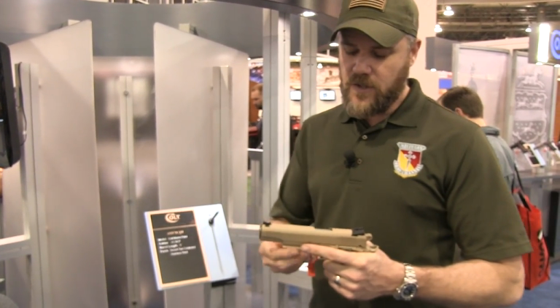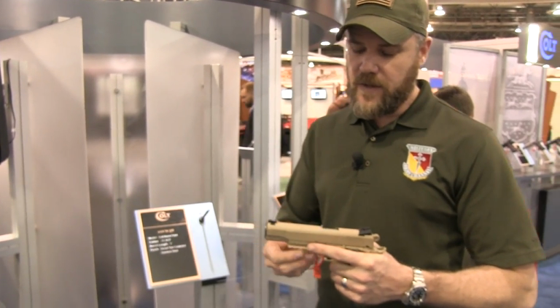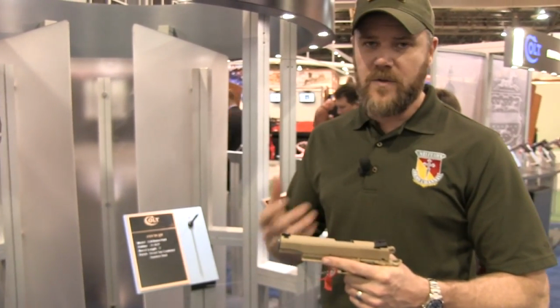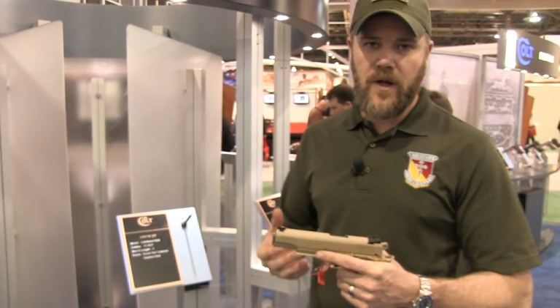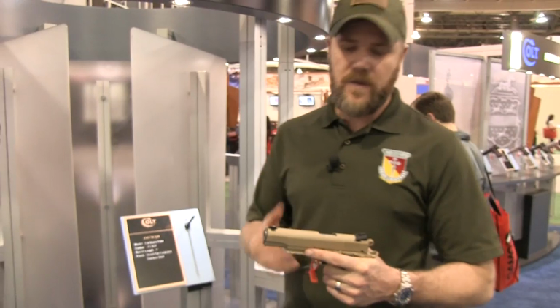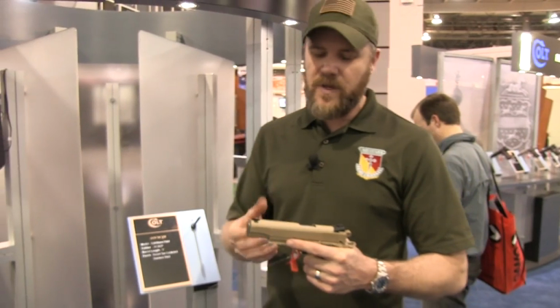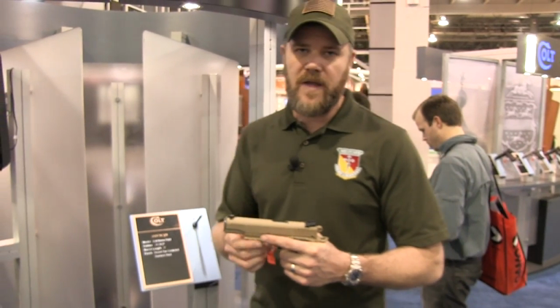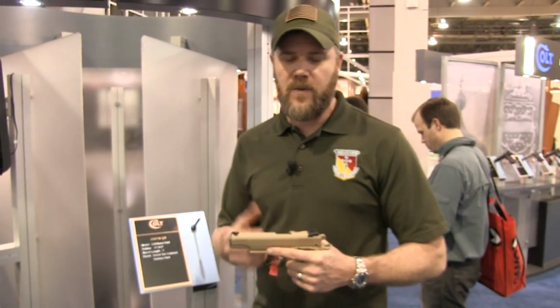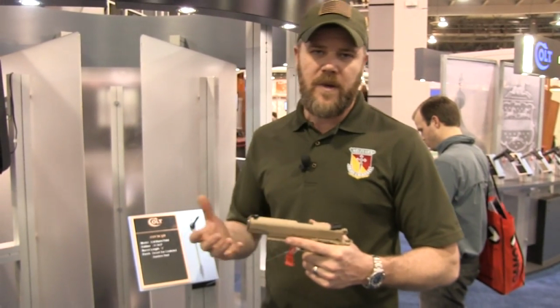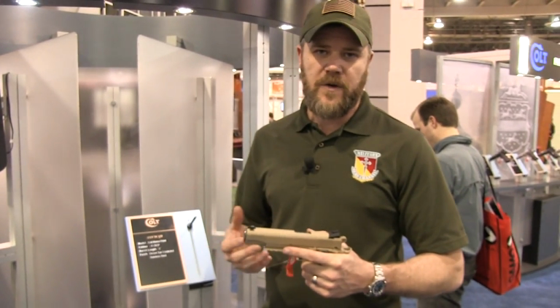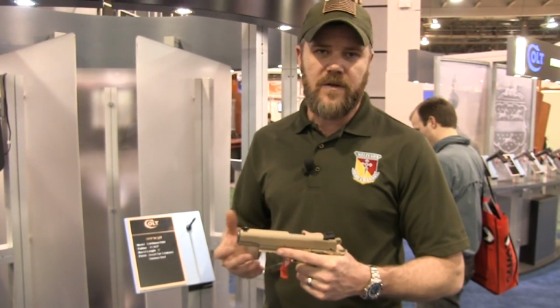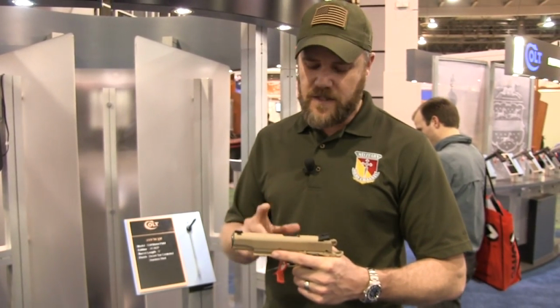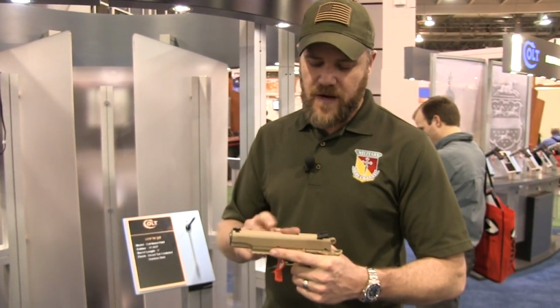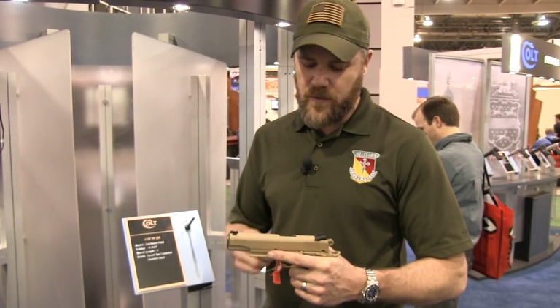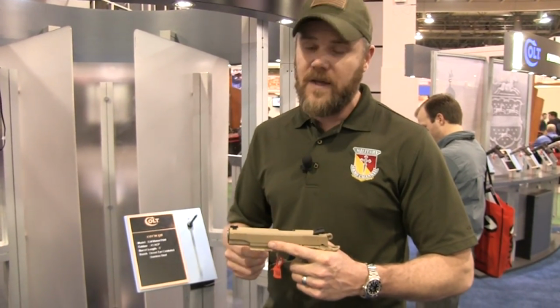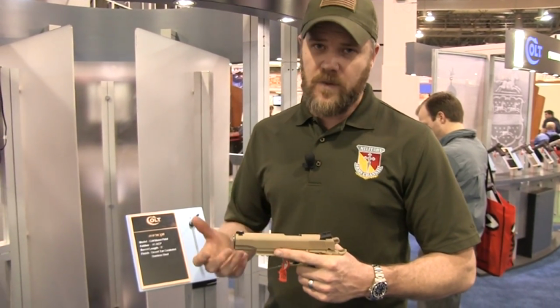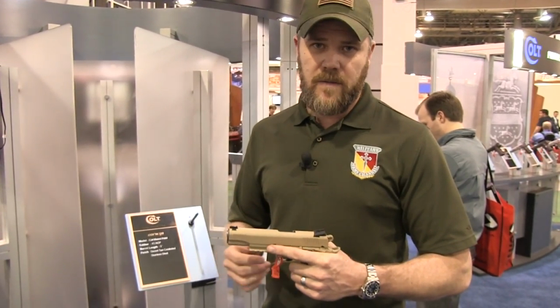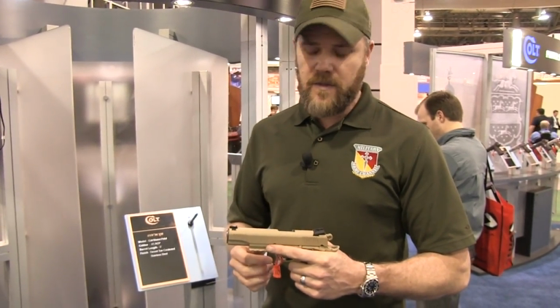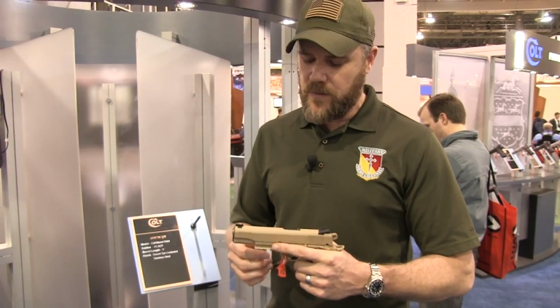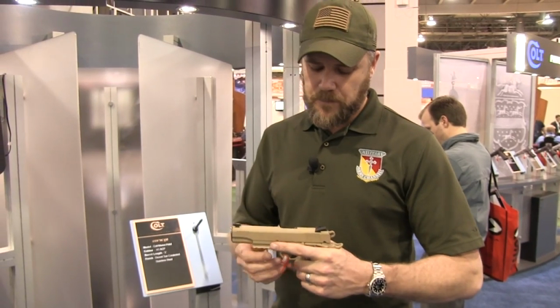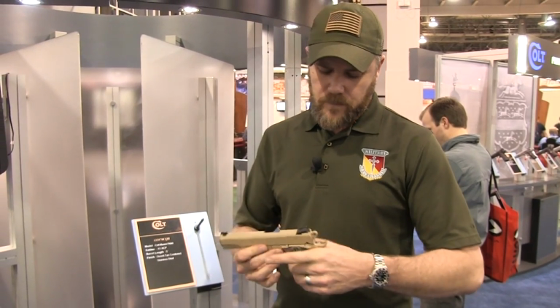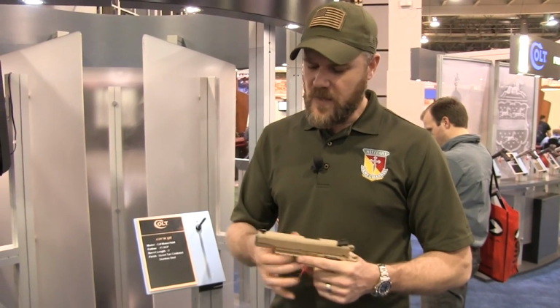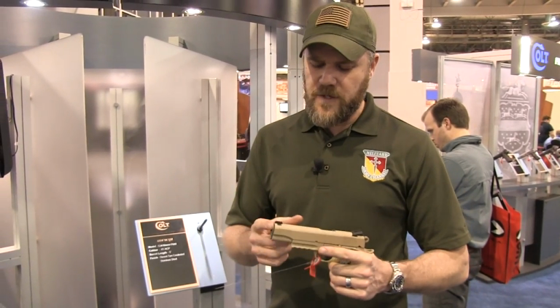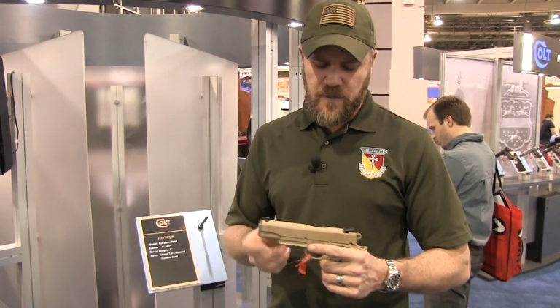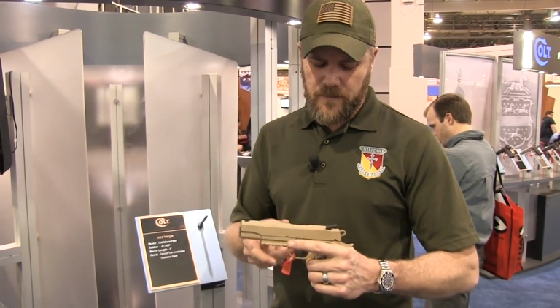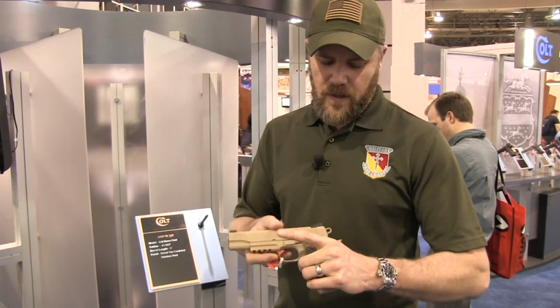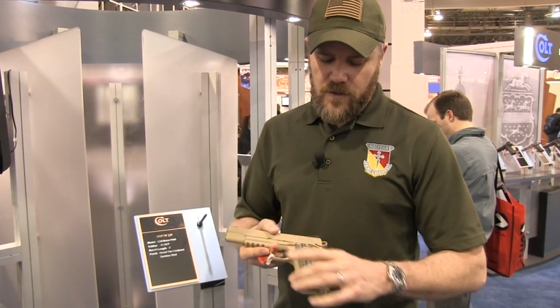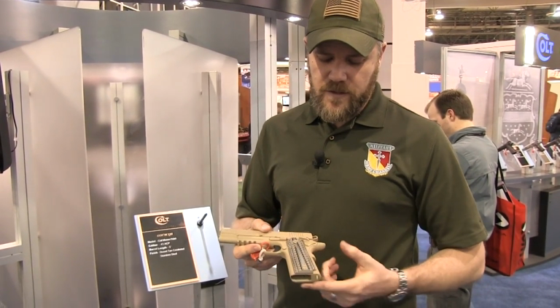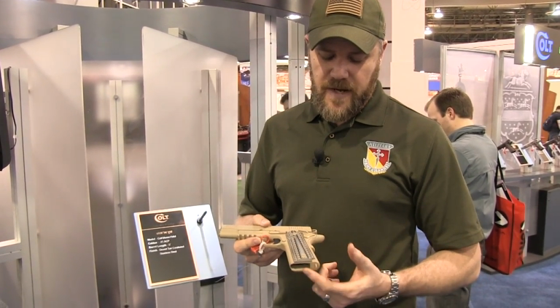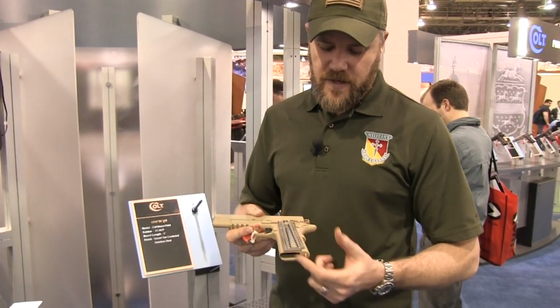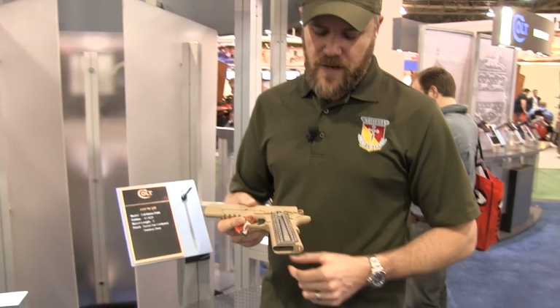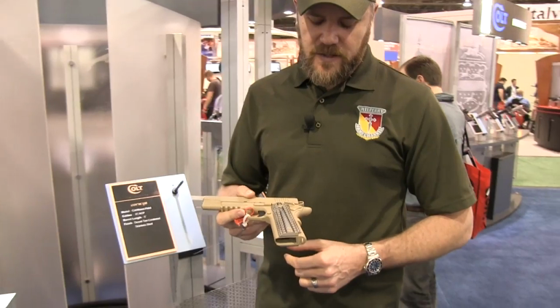The added weight I'm told helps tame the recoil of the handgun, which from my own experiences with other handguns I haven't fired this one would definitely play out to be true. It does feature a match barrel and also uses a standard seven-shot magazine.